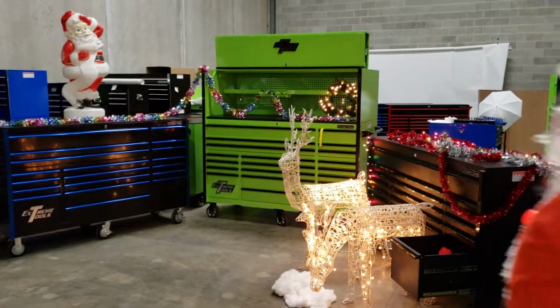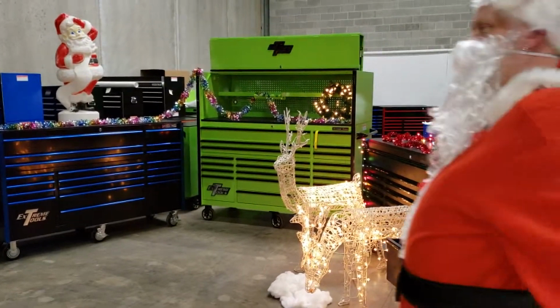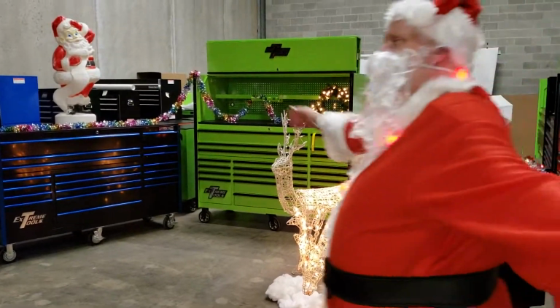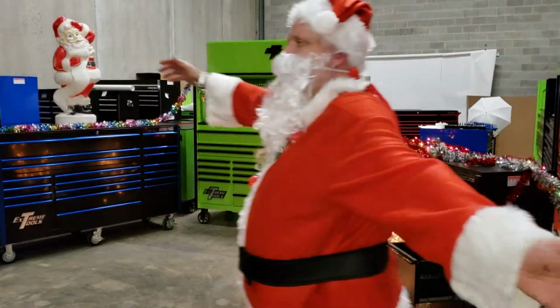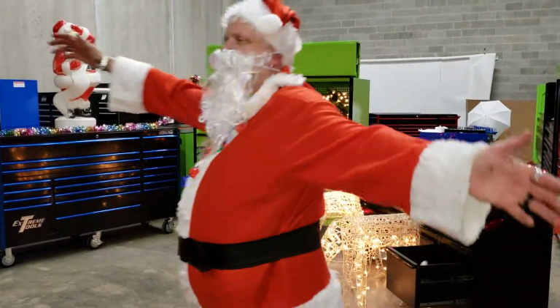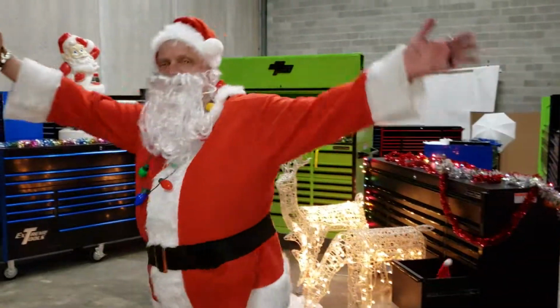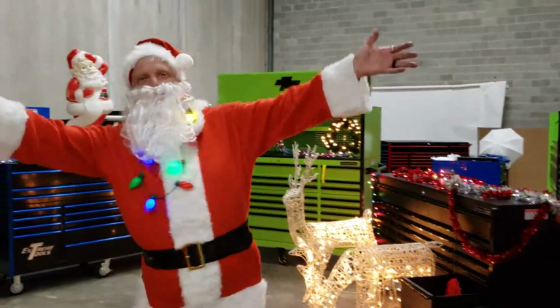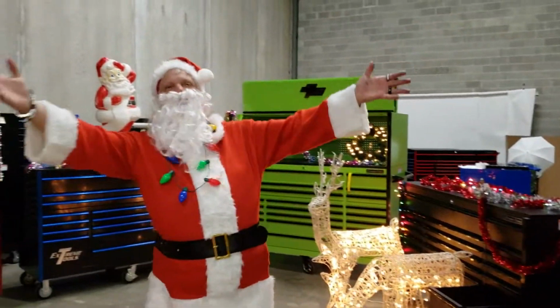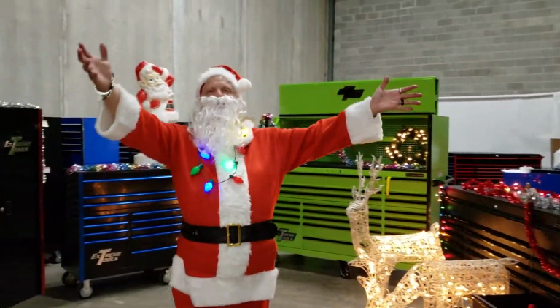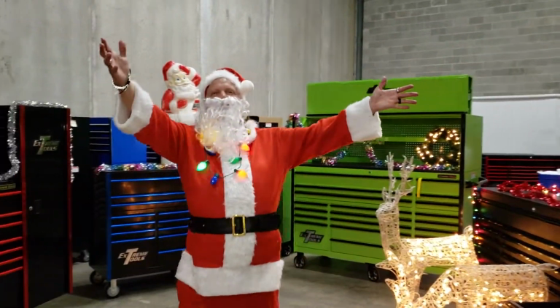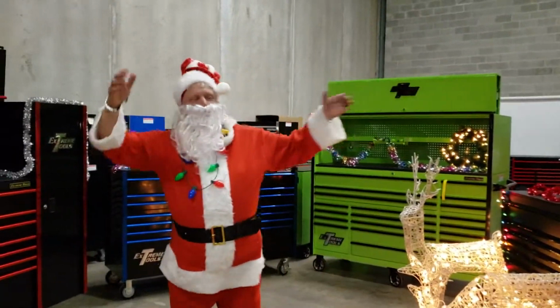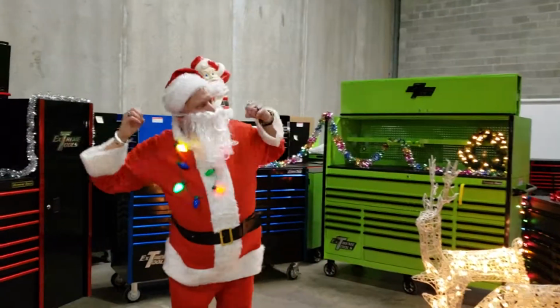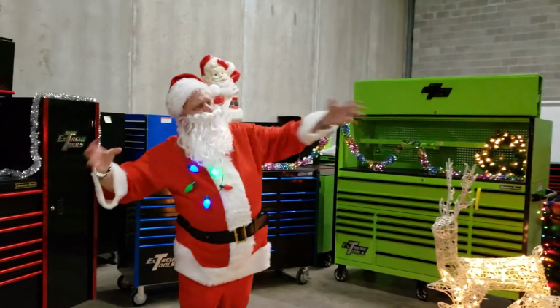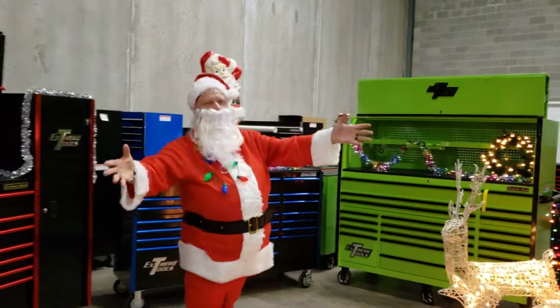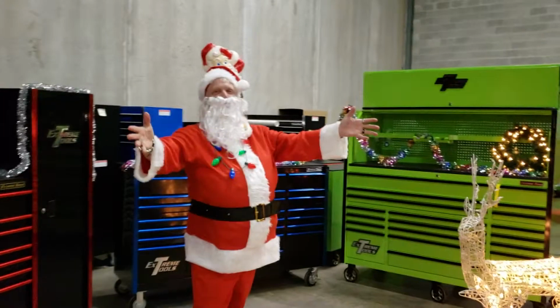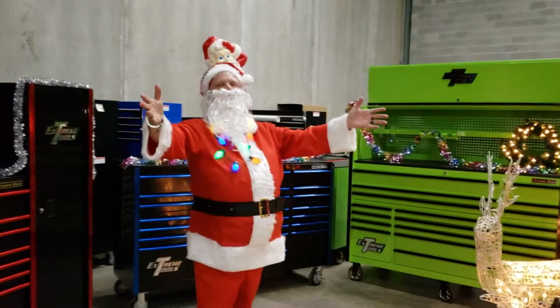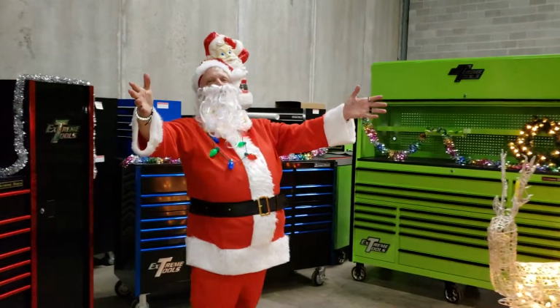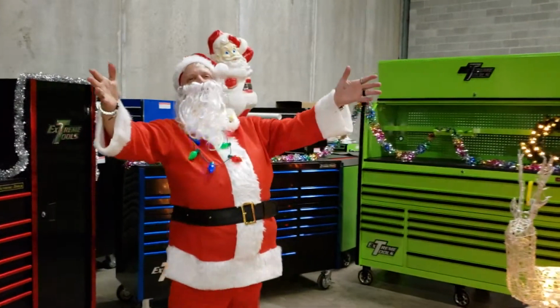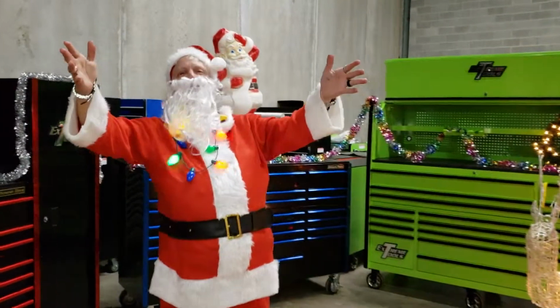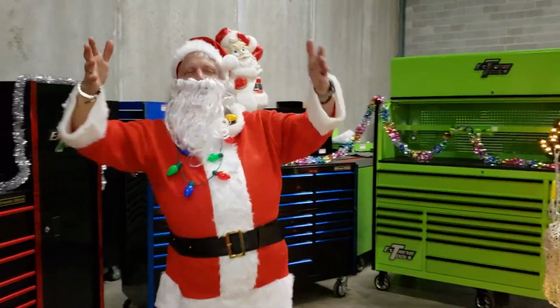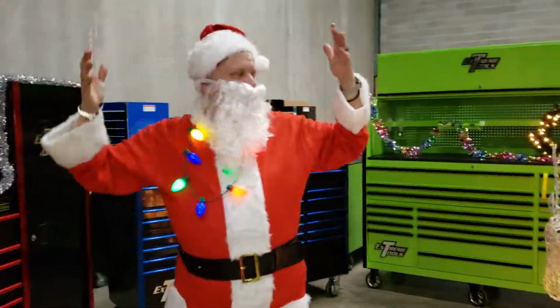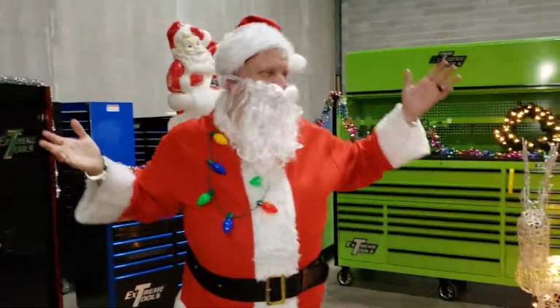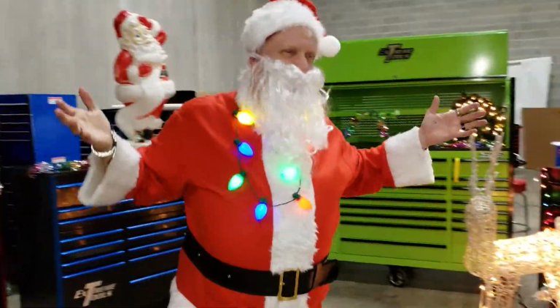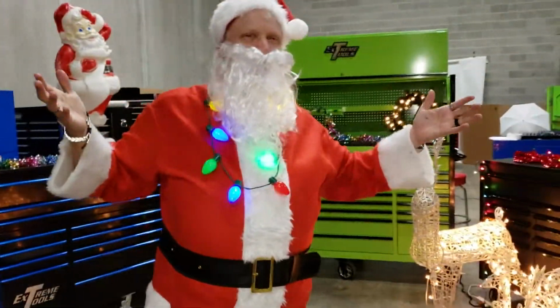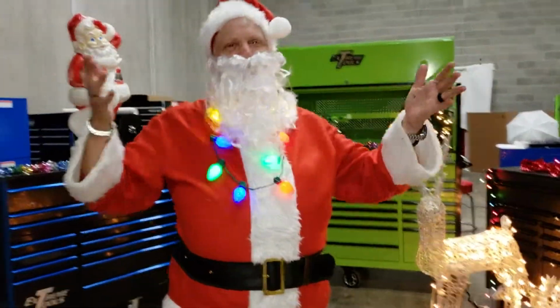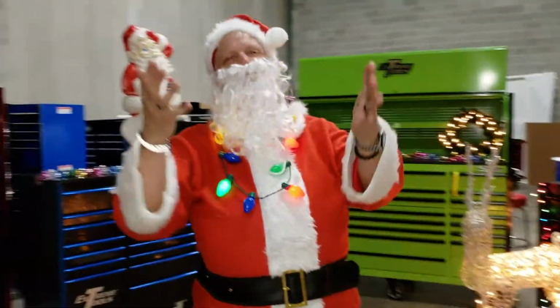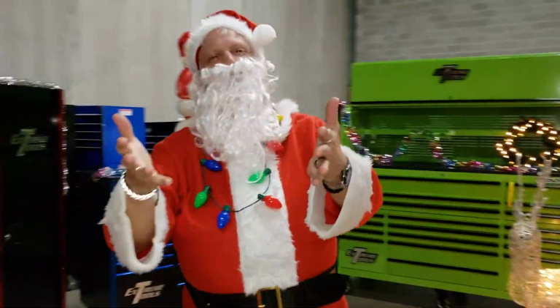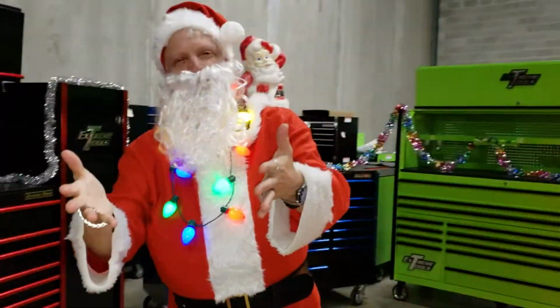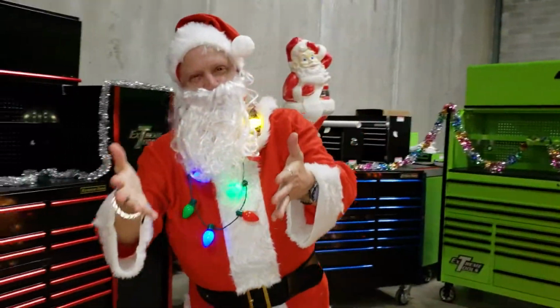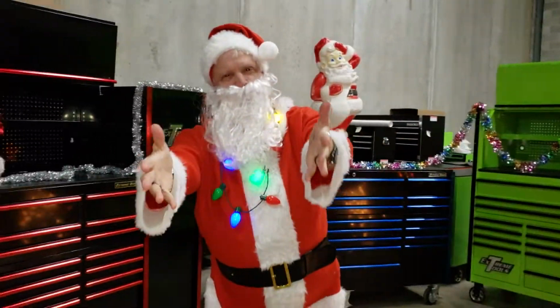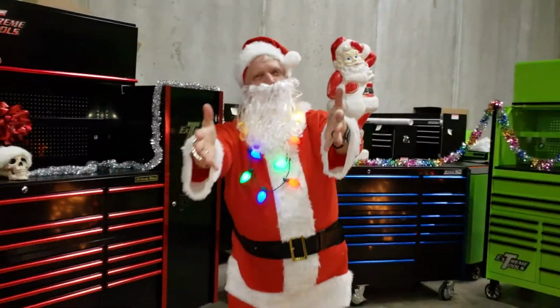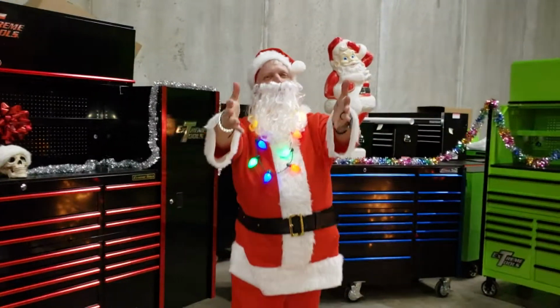Ho, ho, ho, ho! Welcome in to Magic Specialty Savings here at Rockin' Toolboxes through the Christmas holiday. Ho, ho, ho!